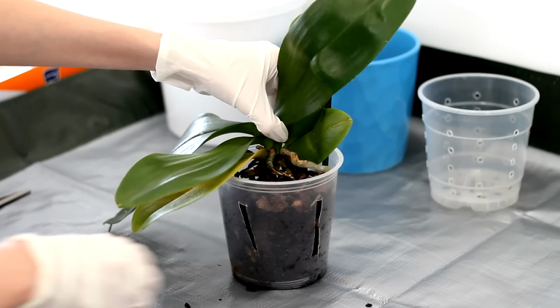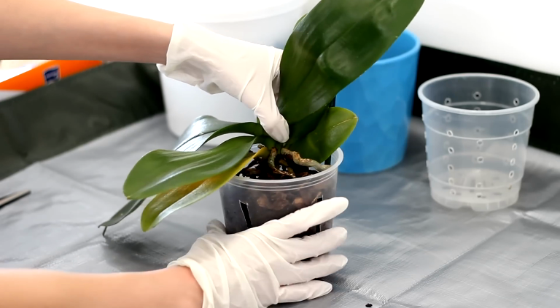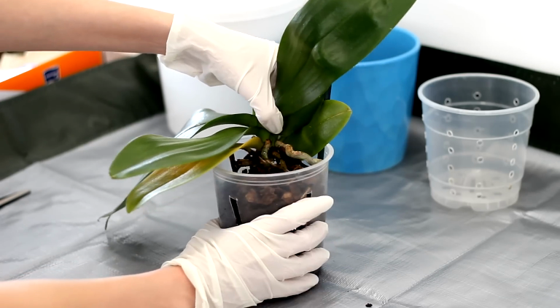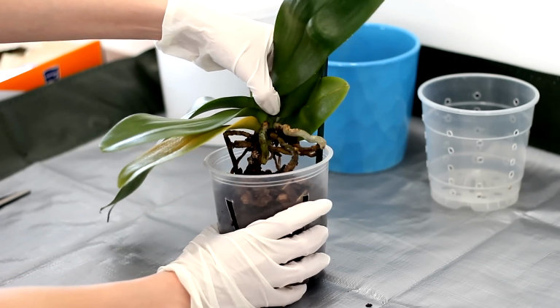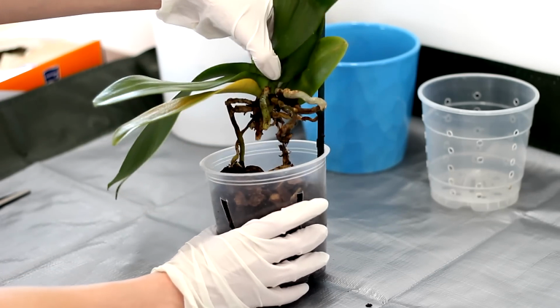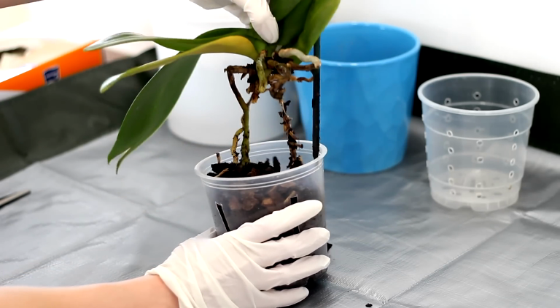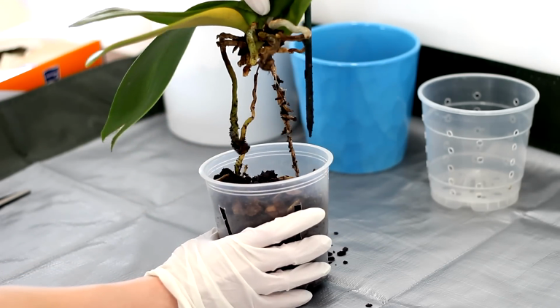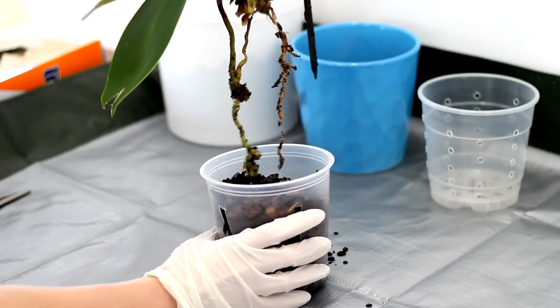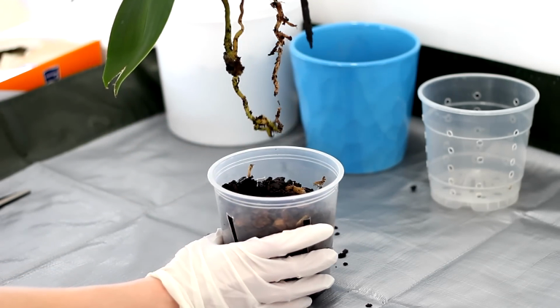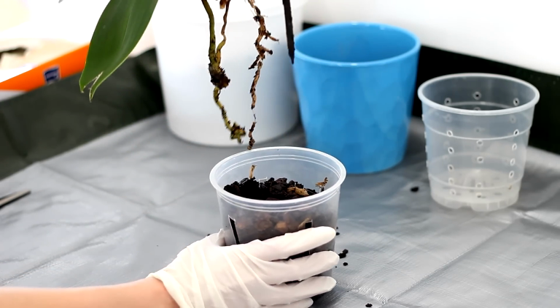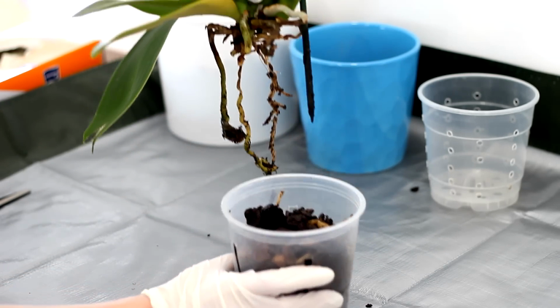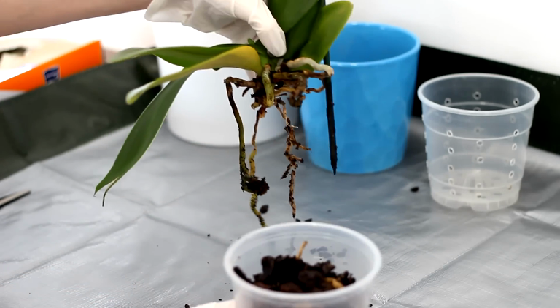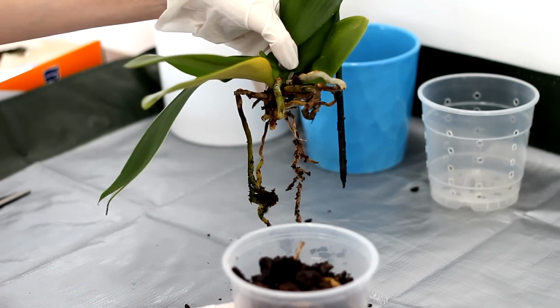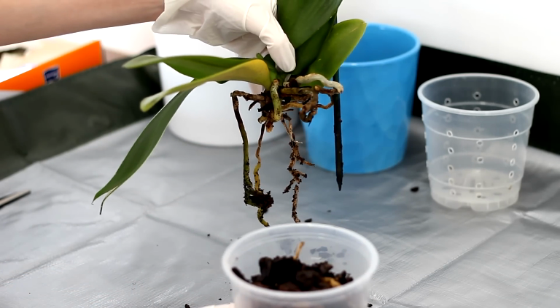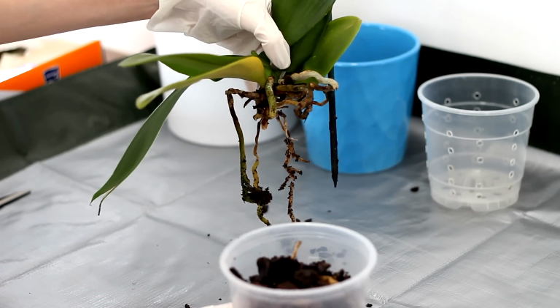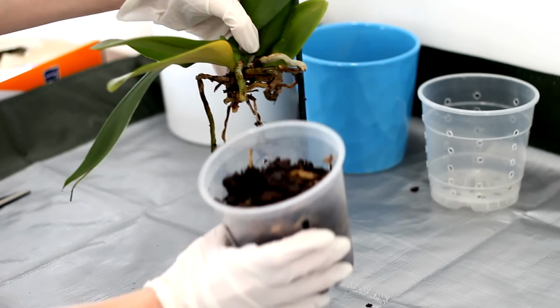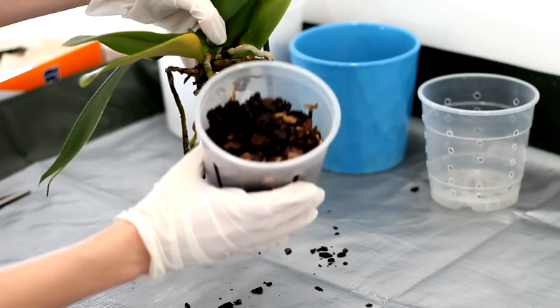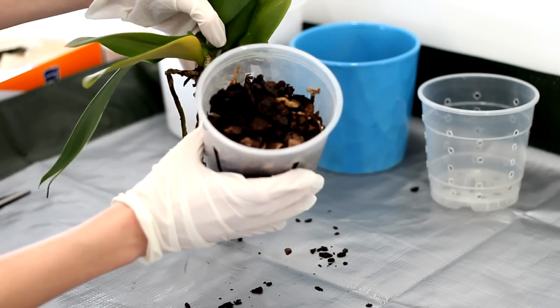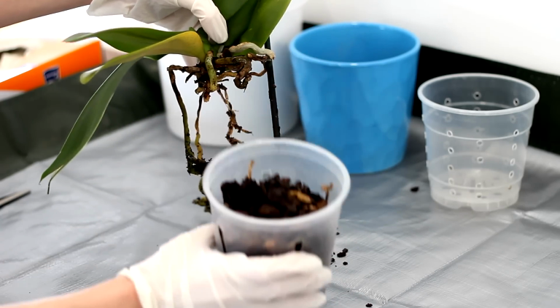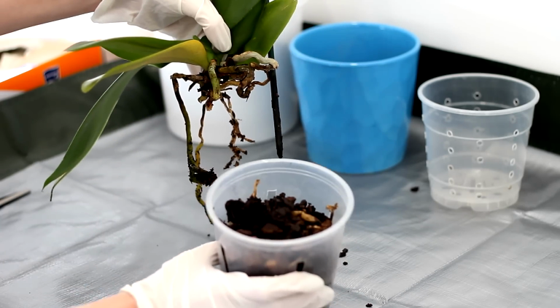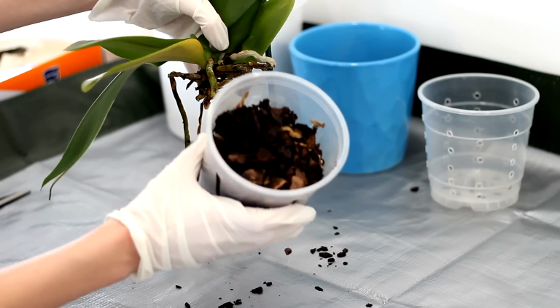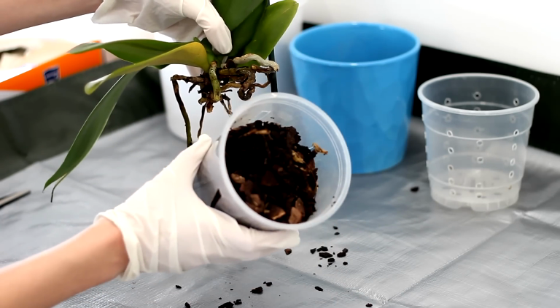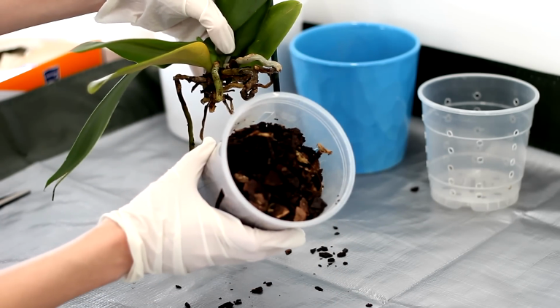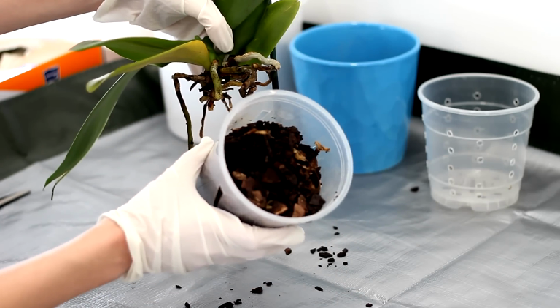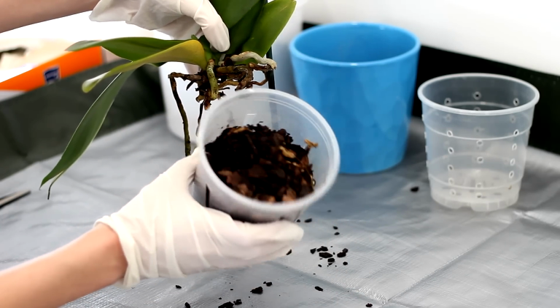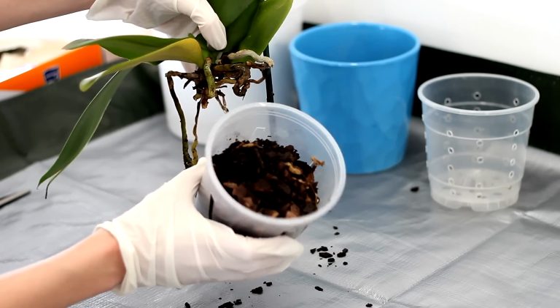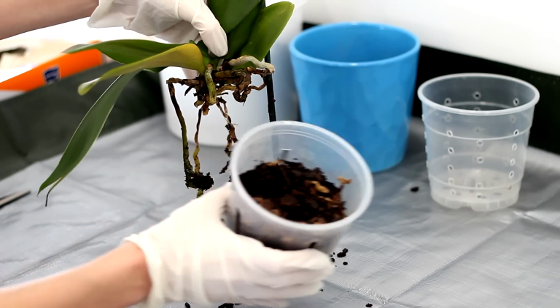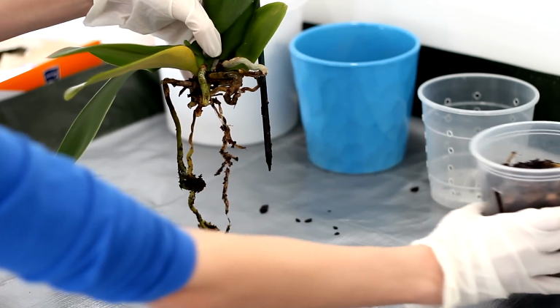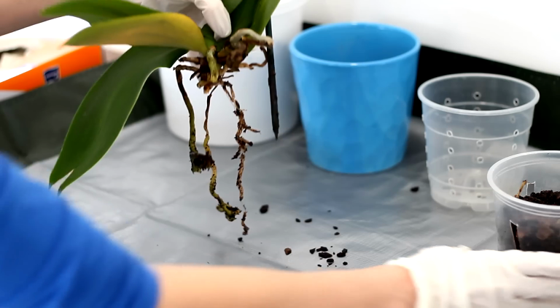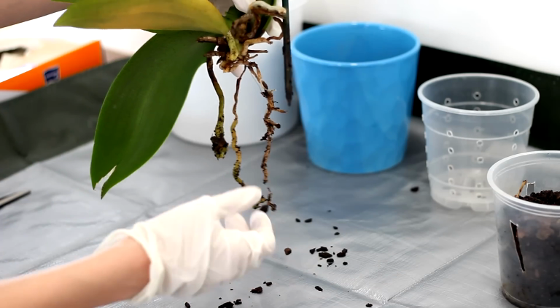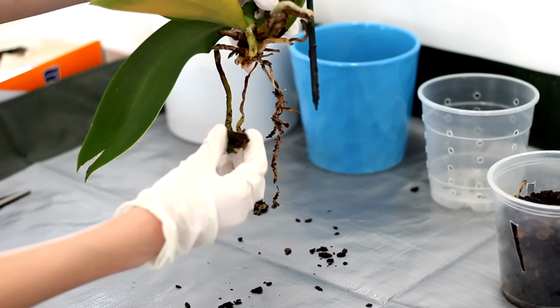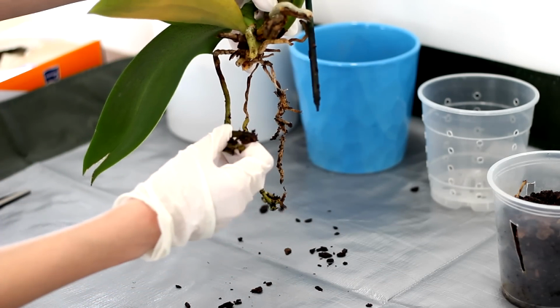So let's pull out the orchid from the medium — and this is actually pretty easy because this orchid barely has any roots left. The medium is pretty broken down, and this is one of the main reasons I want to switch to inorganic media; I really don't like broken-down media every two years.